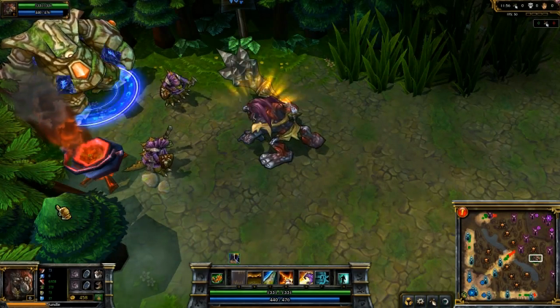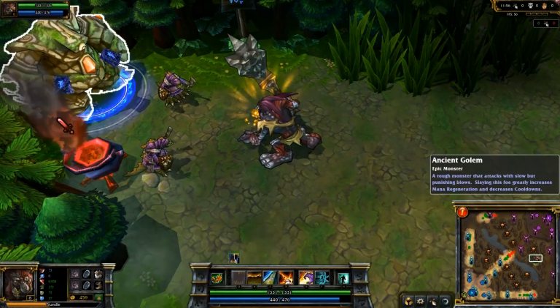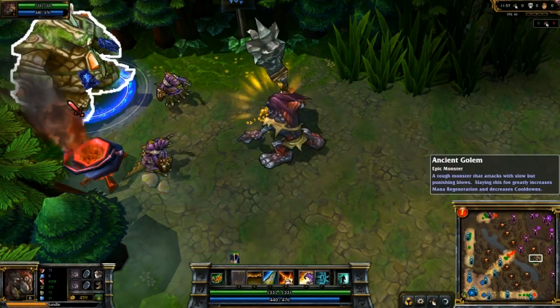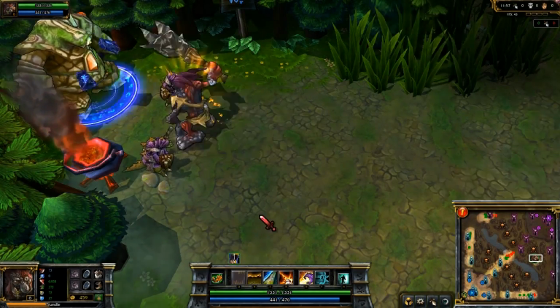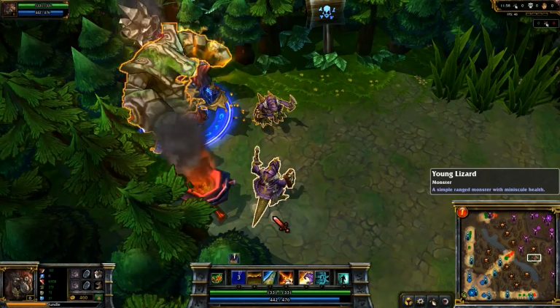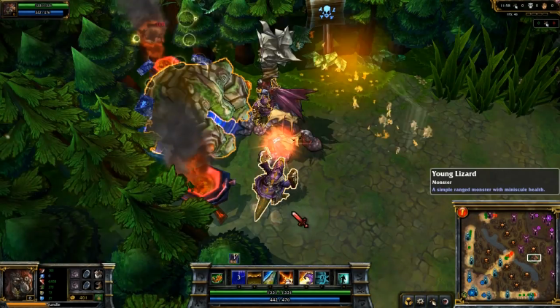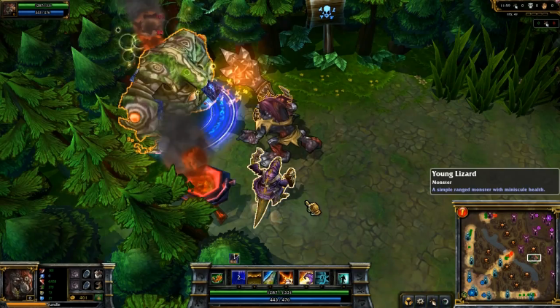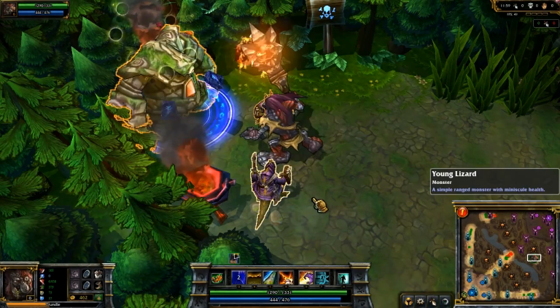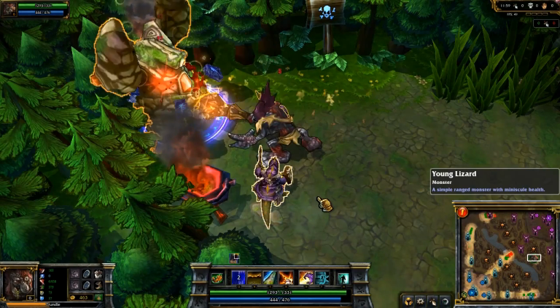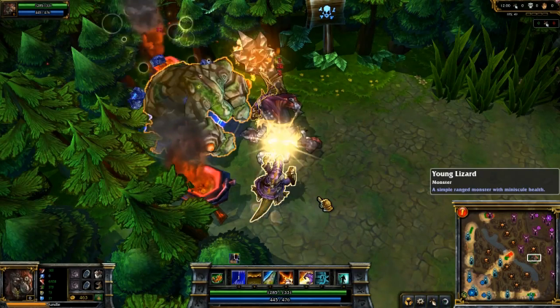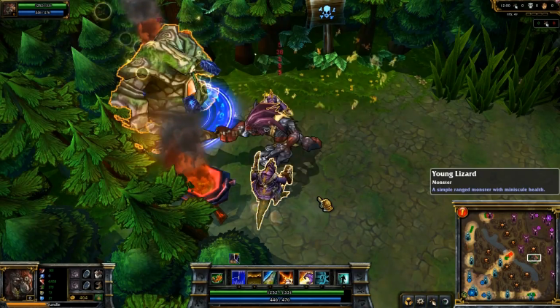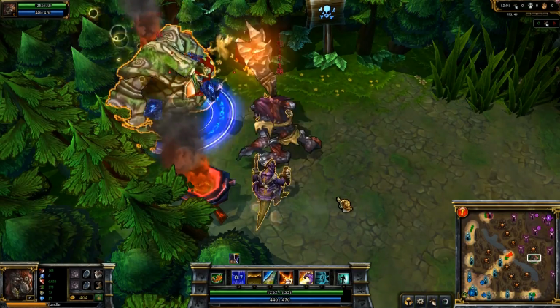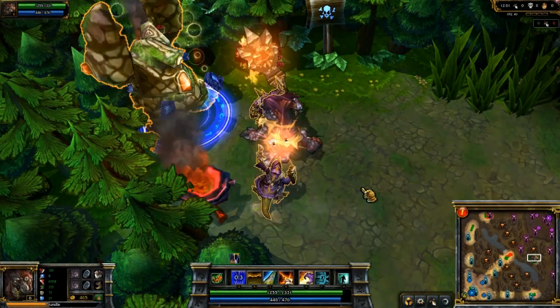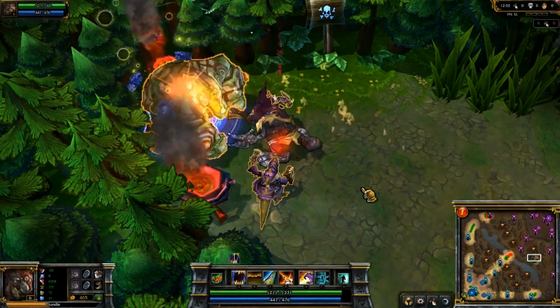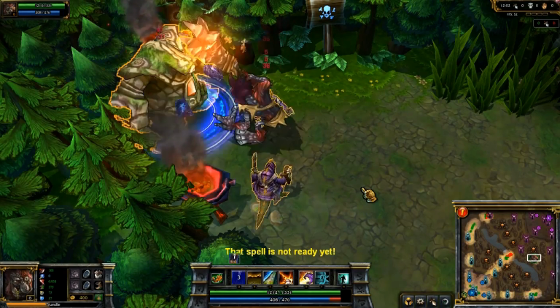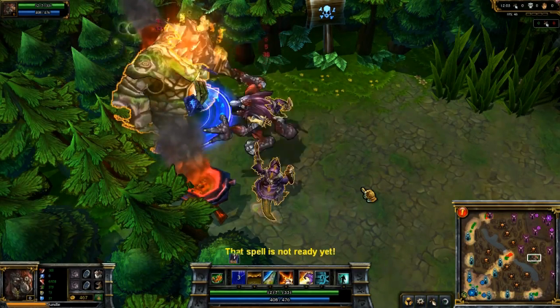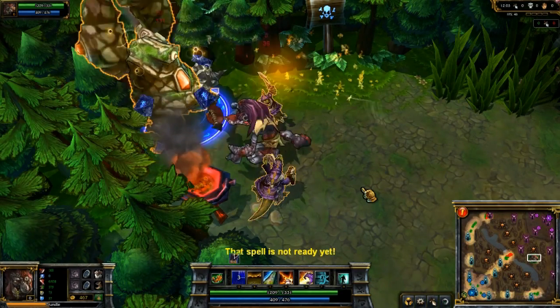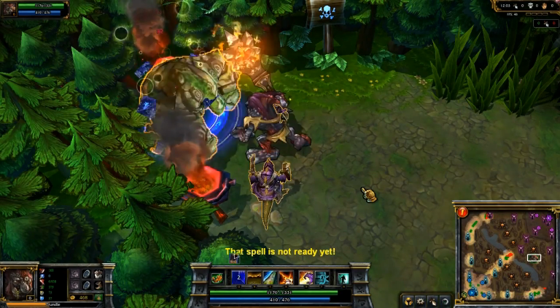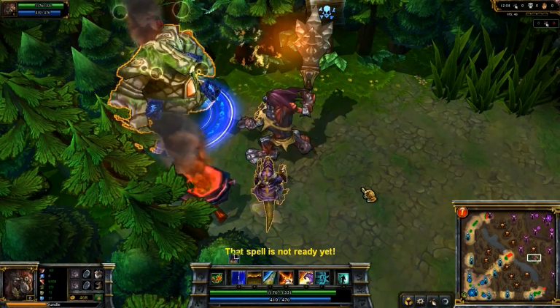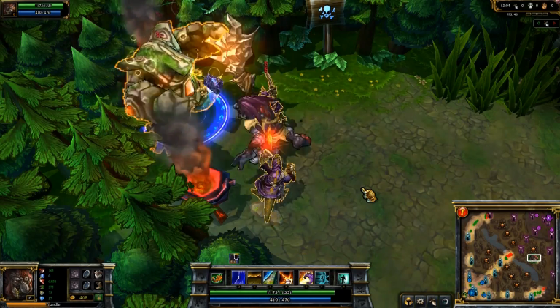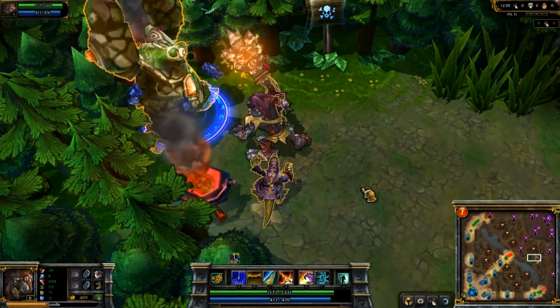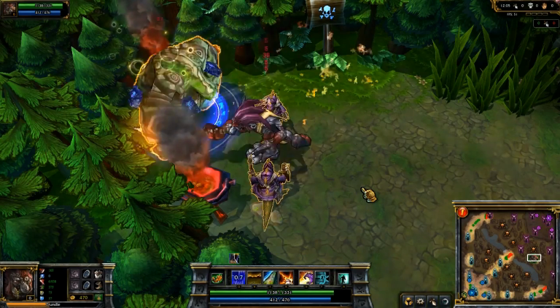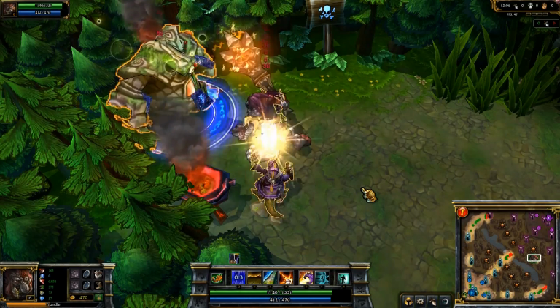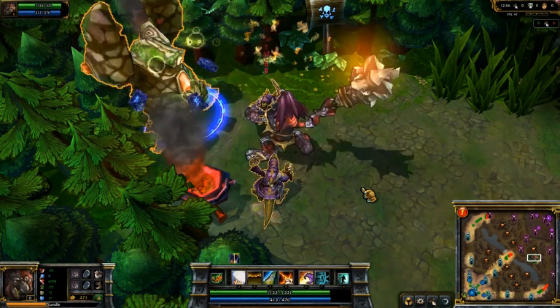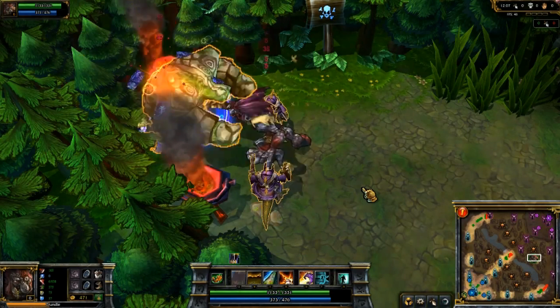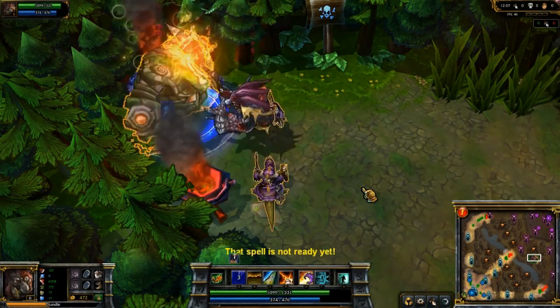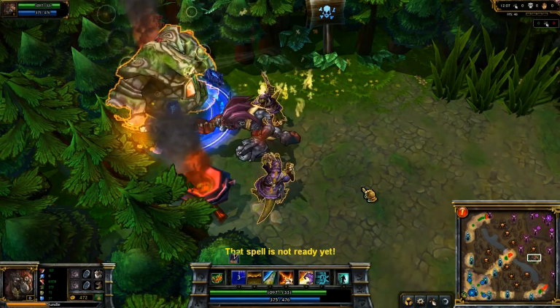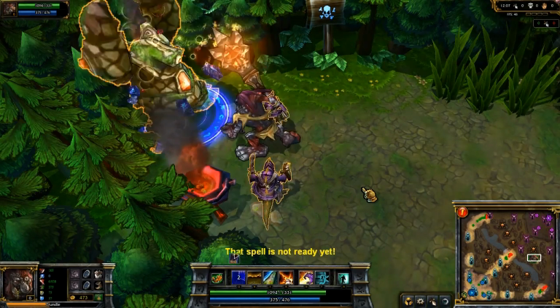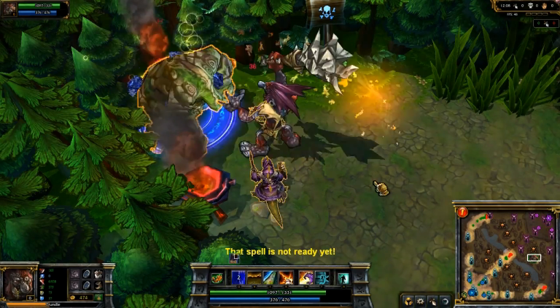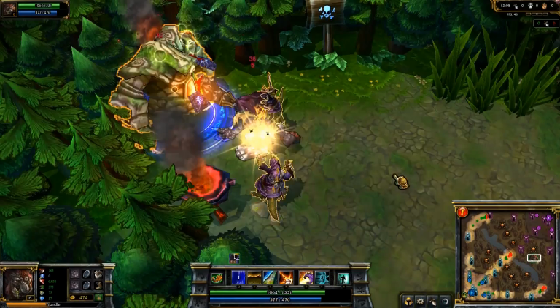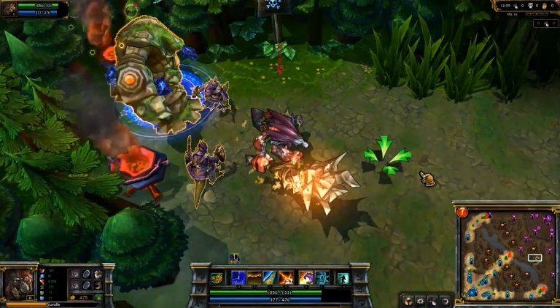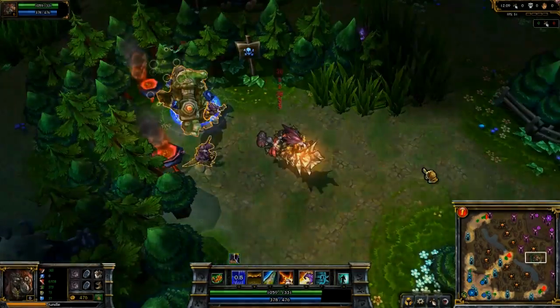First comes Rabid Bite. Trundle lurches forward, biting his target. He deals physical damage and steals a portion of the target's attack damage for a few seconds. The cooldown is shorter than the duration, so you should be constantly beefing yourself up.